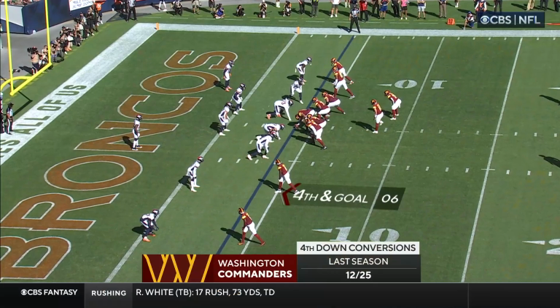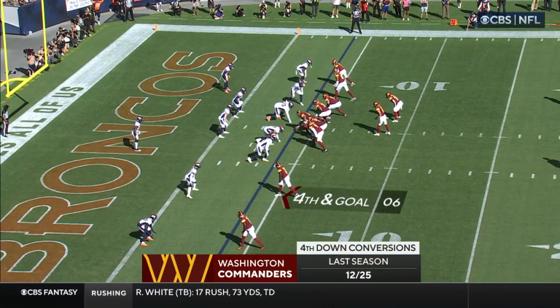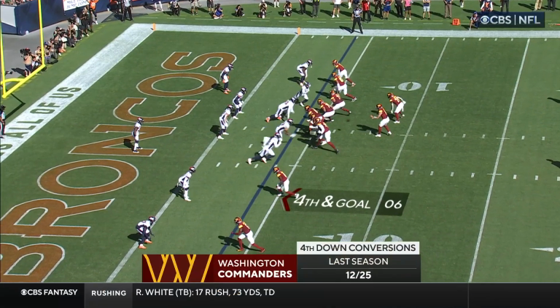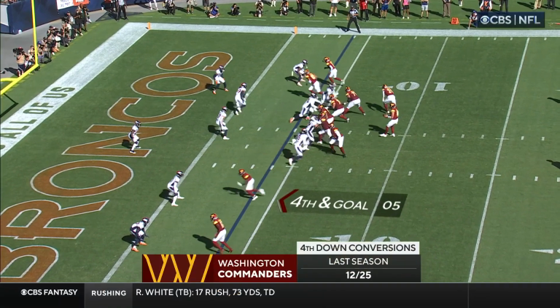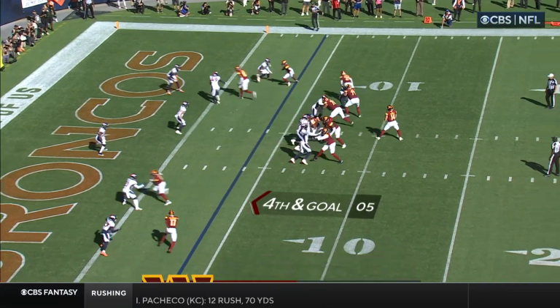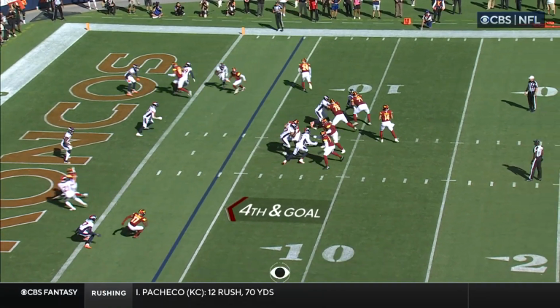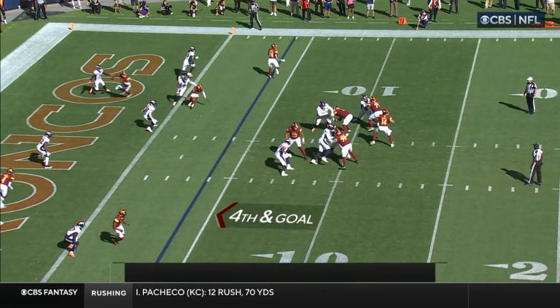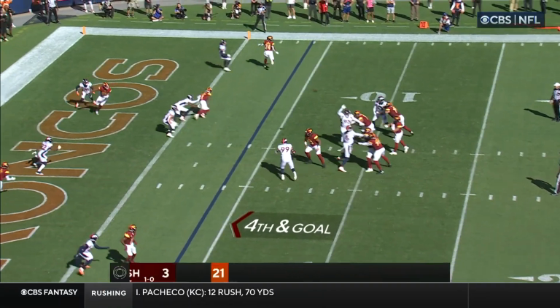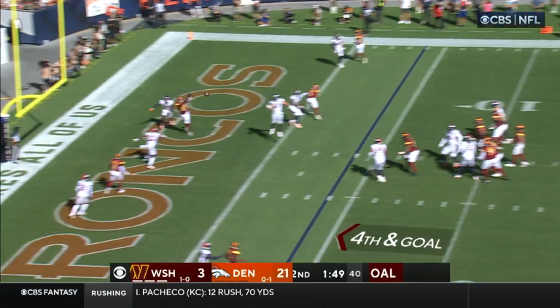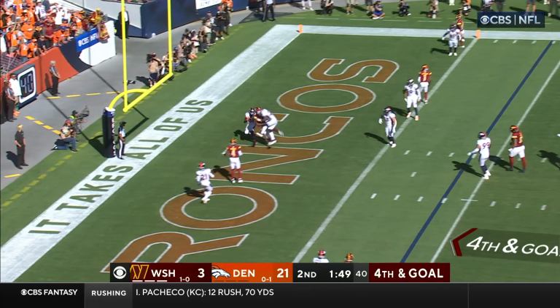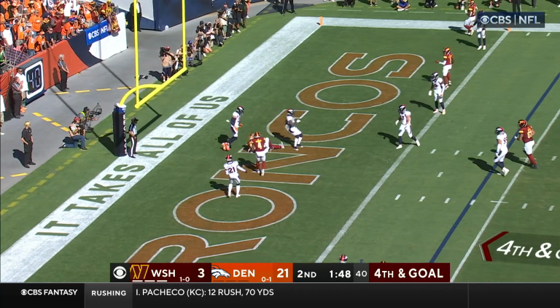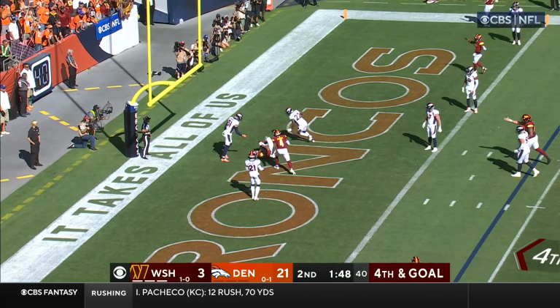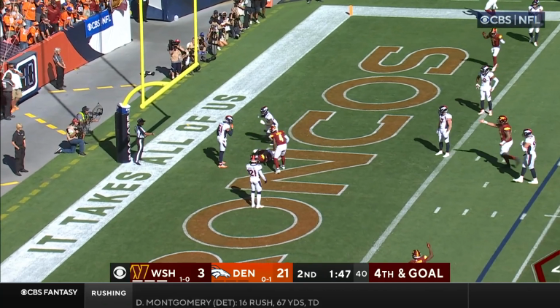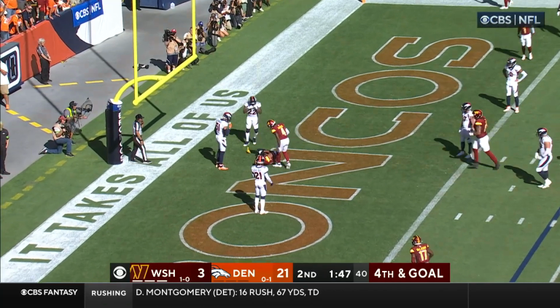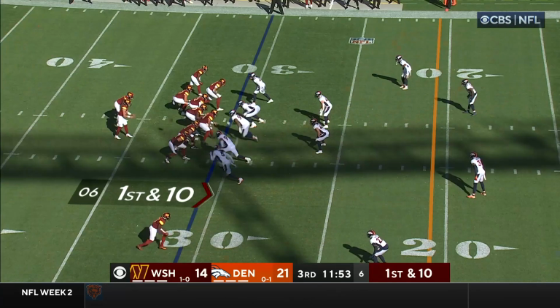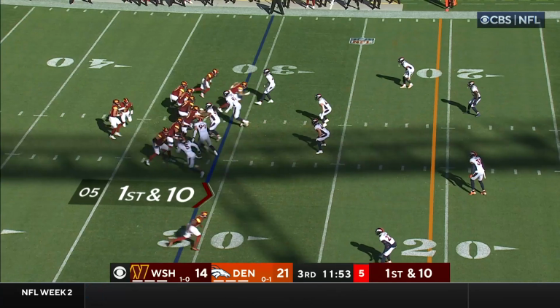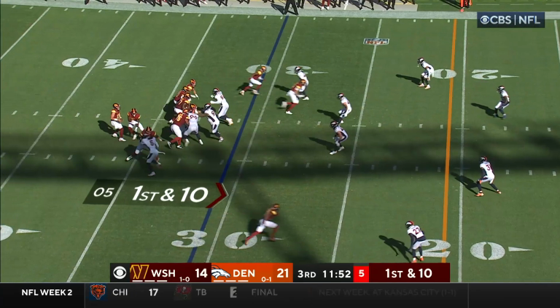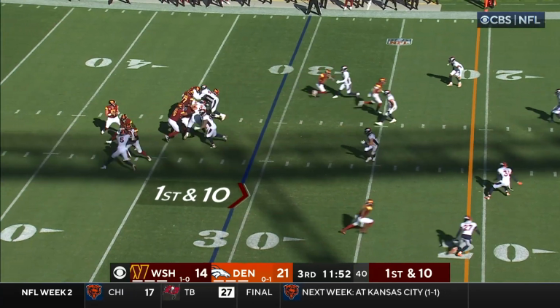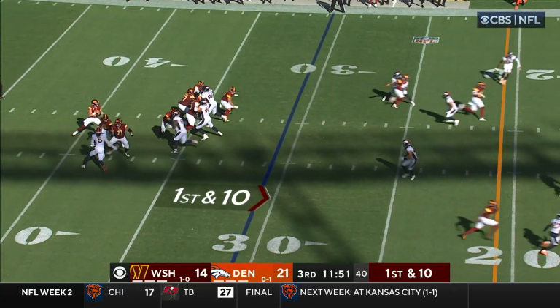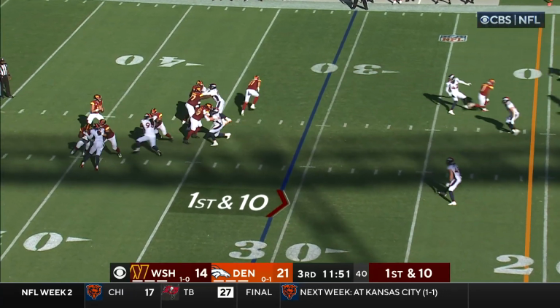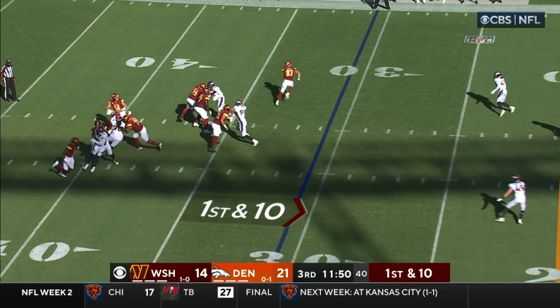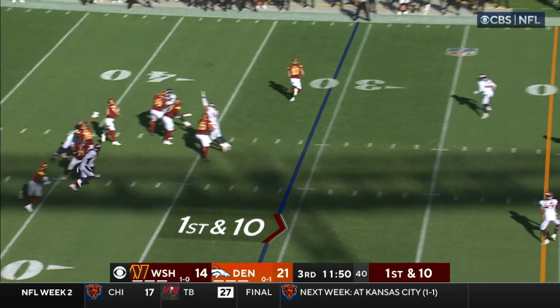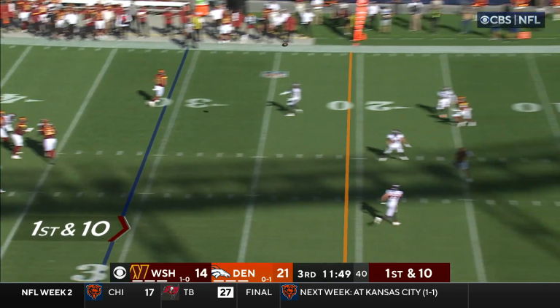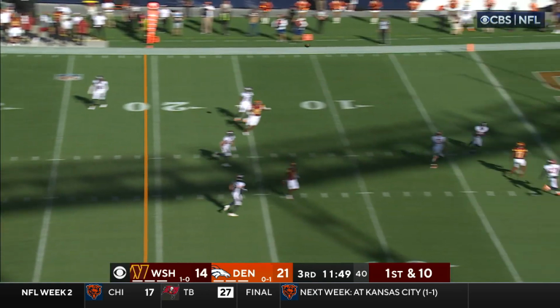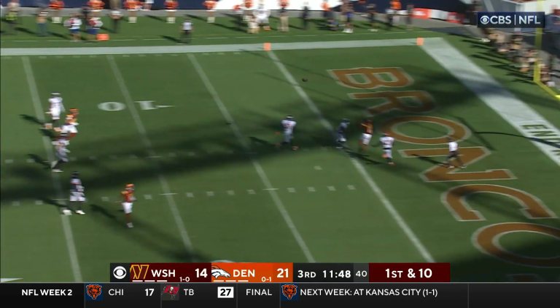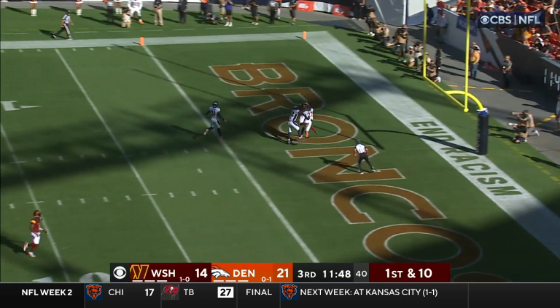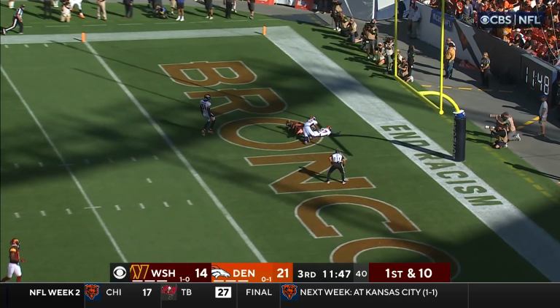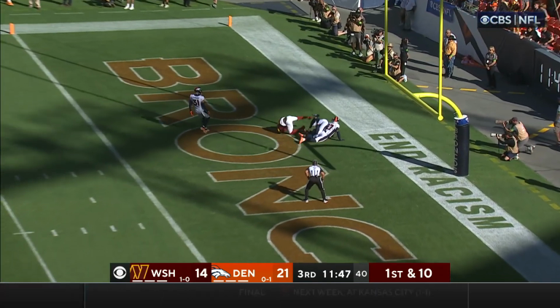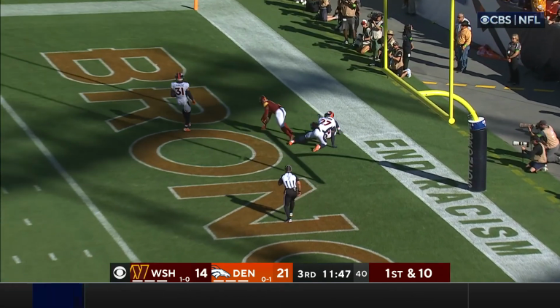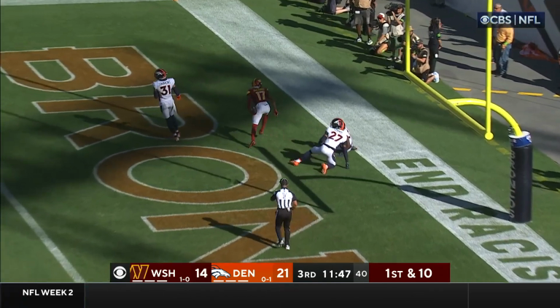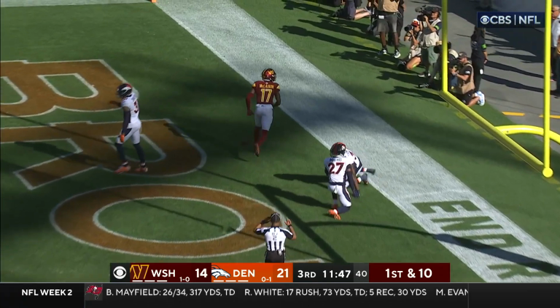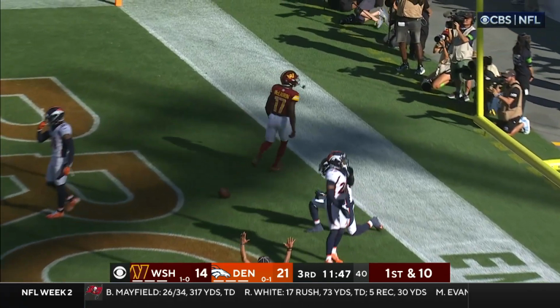You've got to keep Sam Howell in the pocket. Don't let him extend. Fourth down, pass to the end zone — it is caught! Howell slinging it to the end zone. Was it caught? Yes!